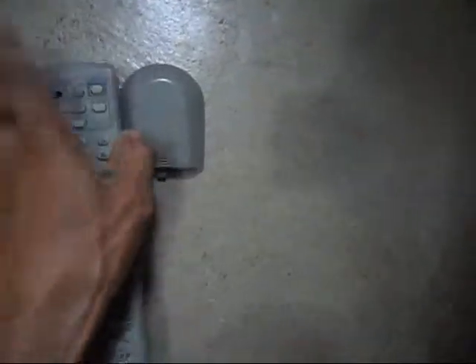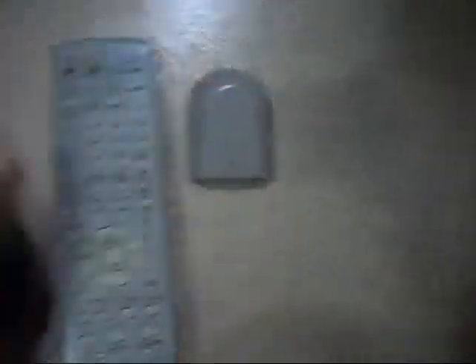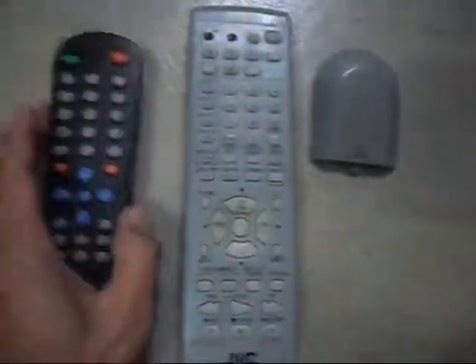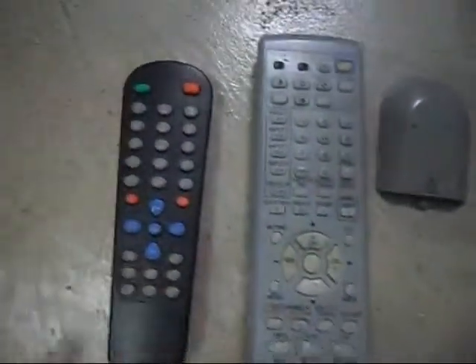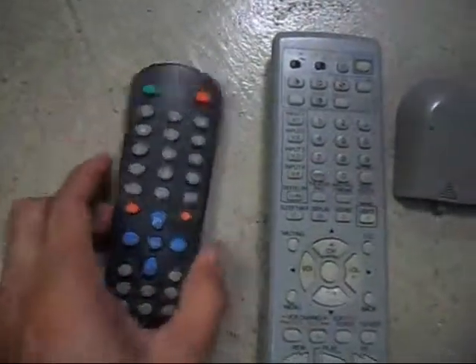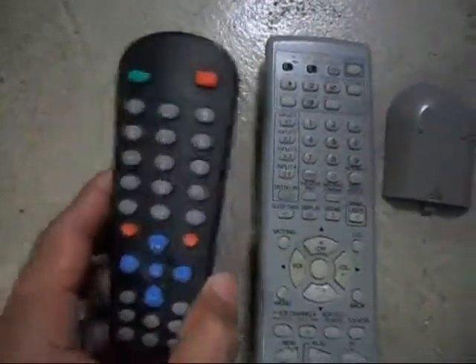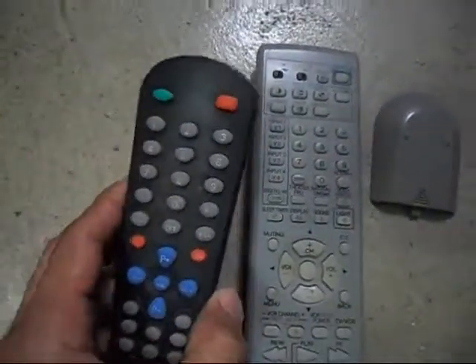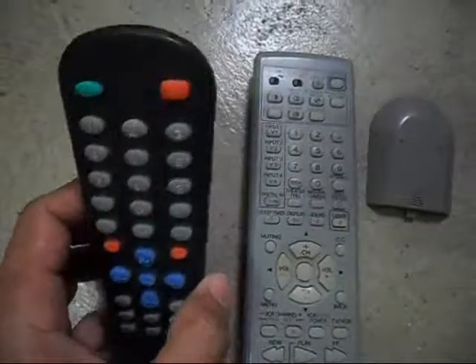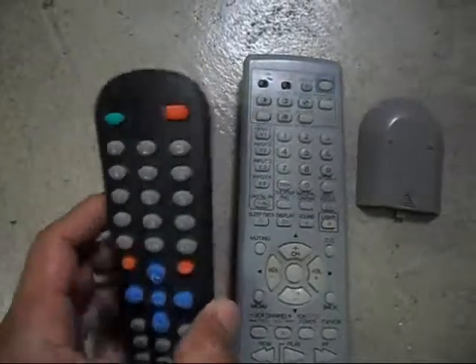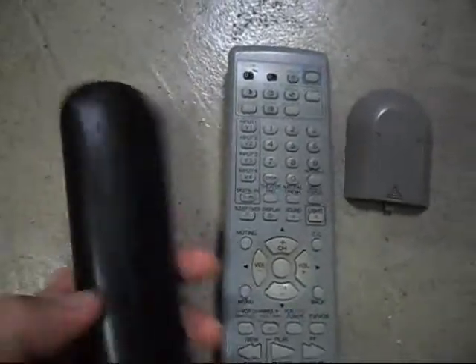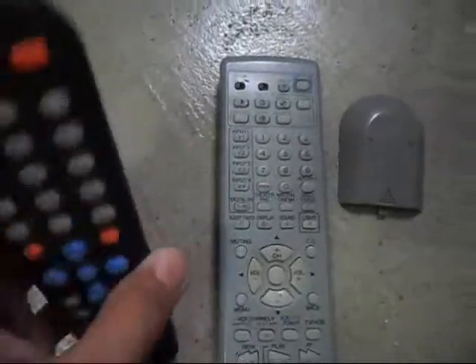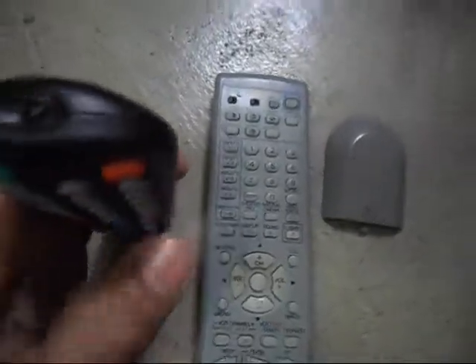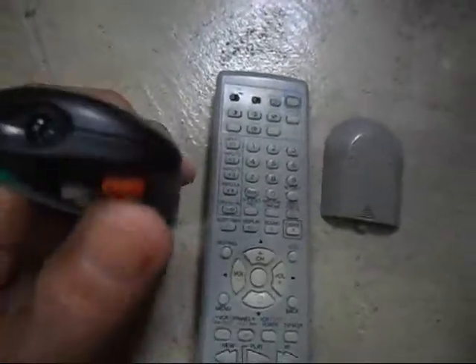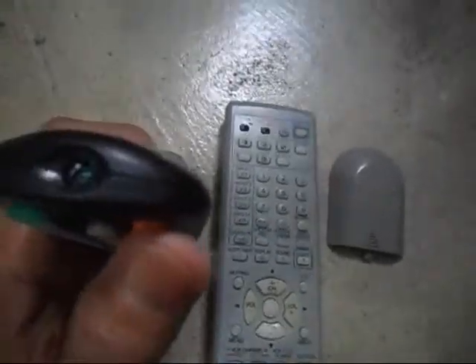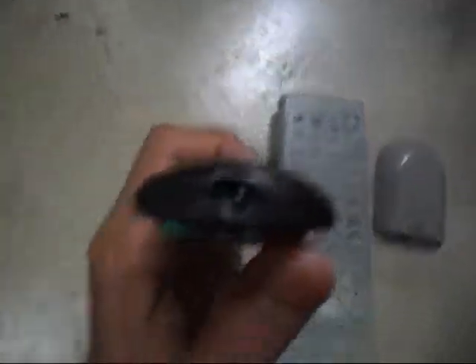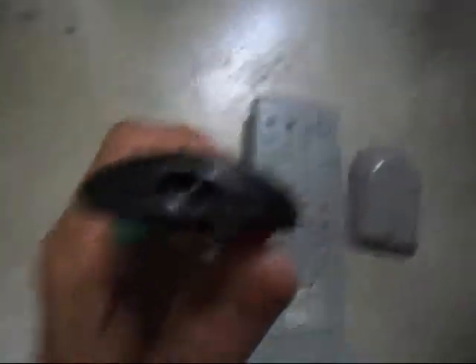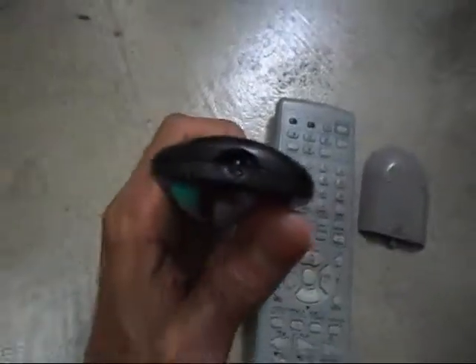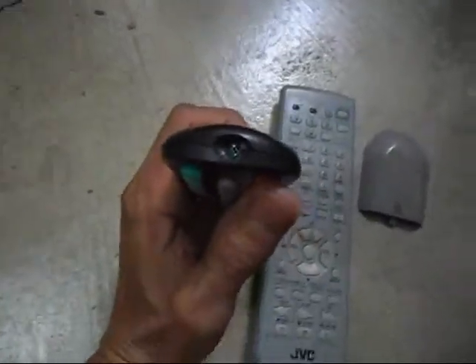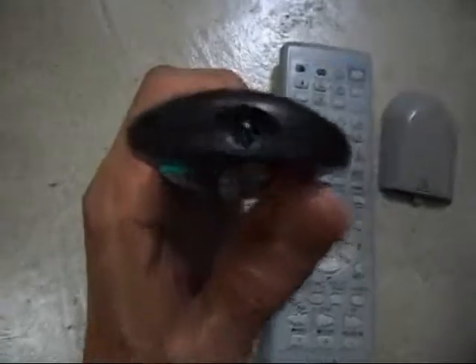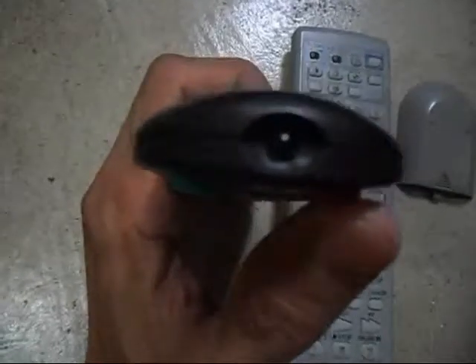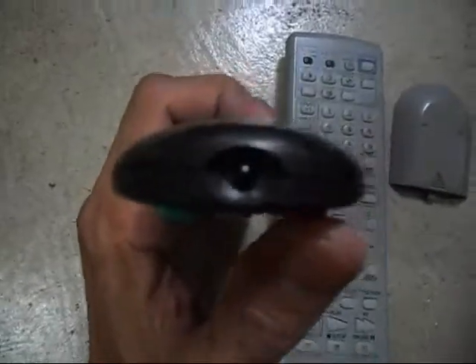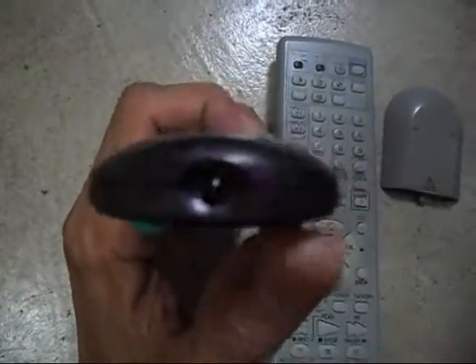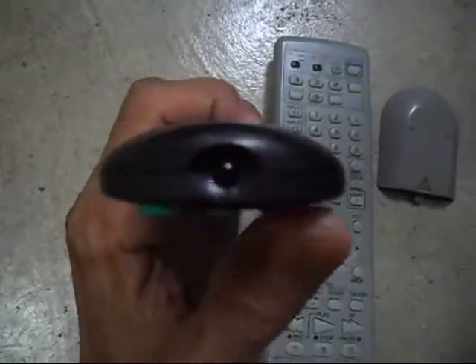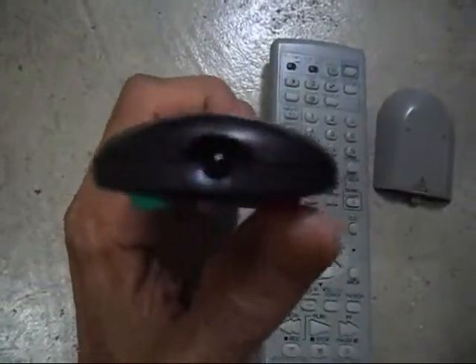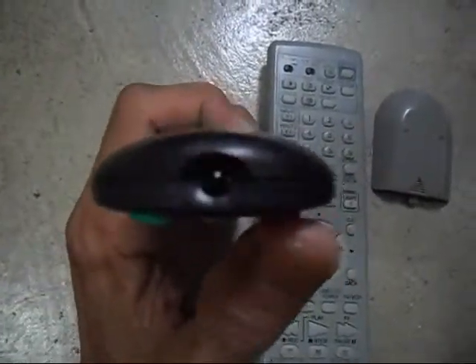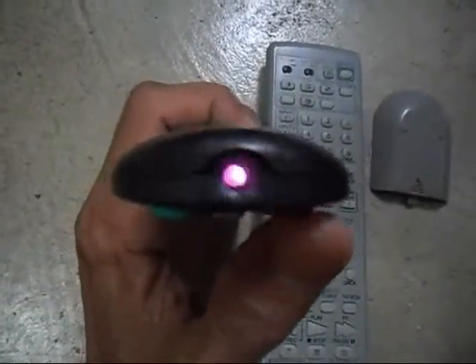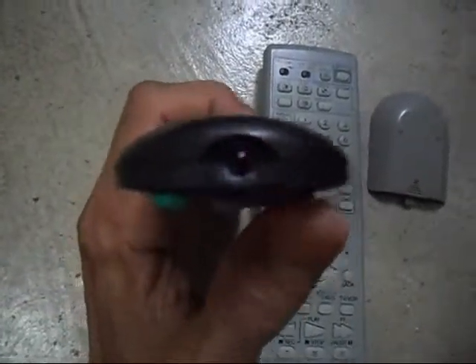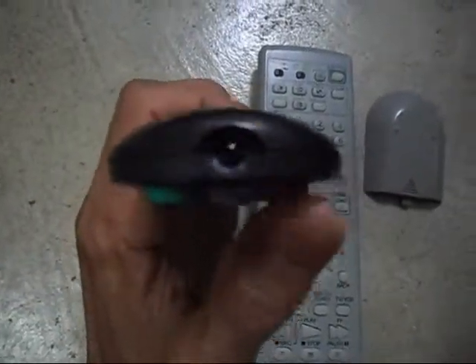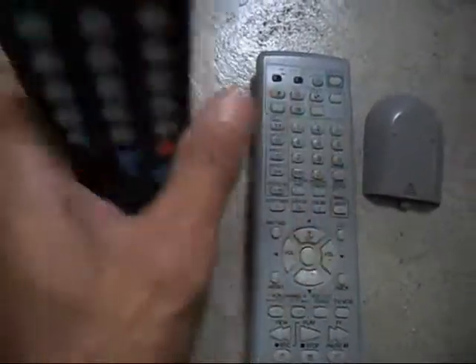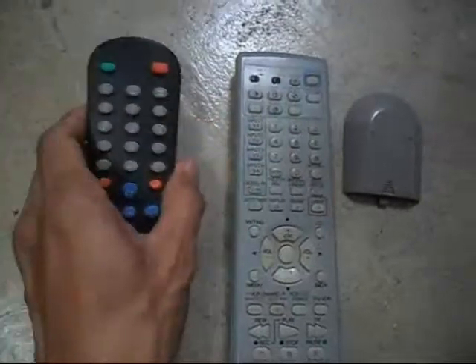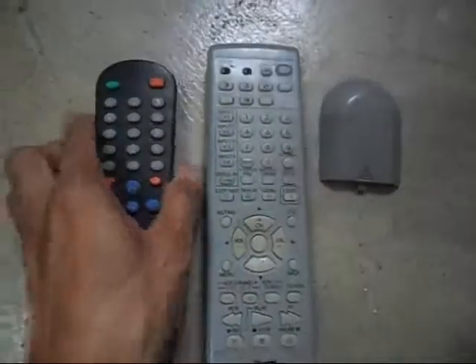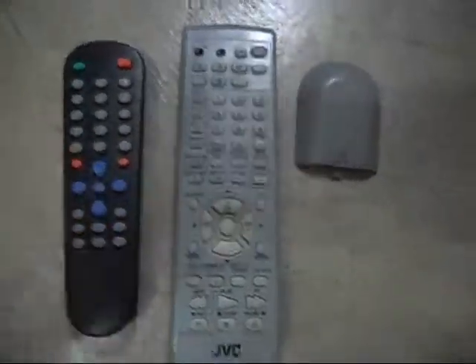That's how to check if your remote control is working. I'll try it again — see, focus, focus, okay. Thank you for watching.